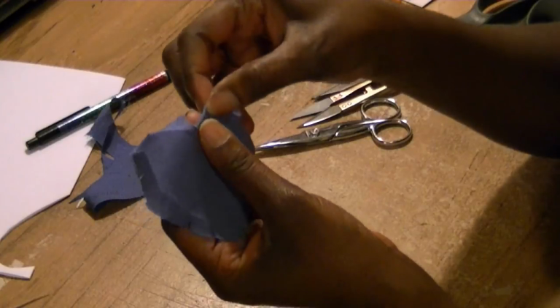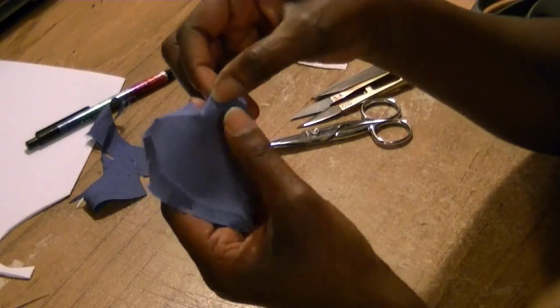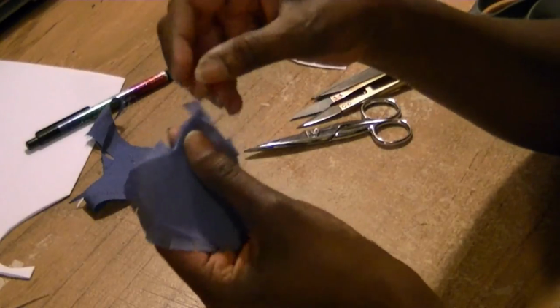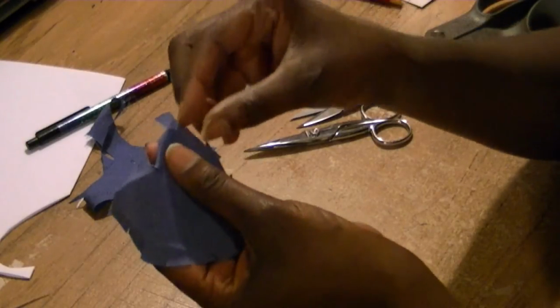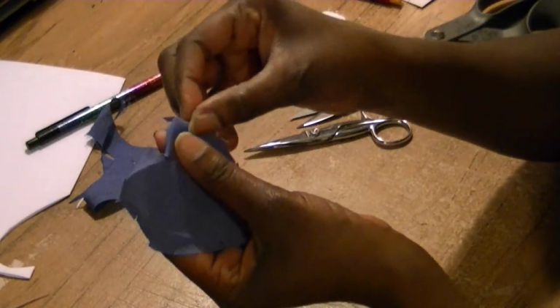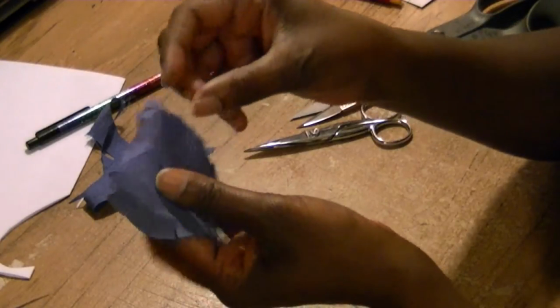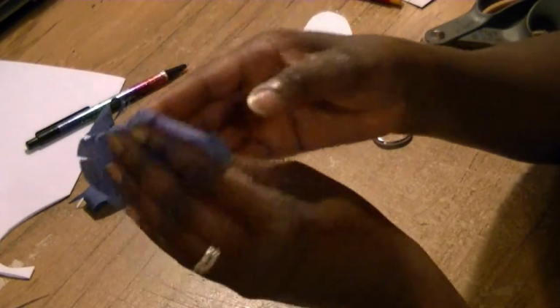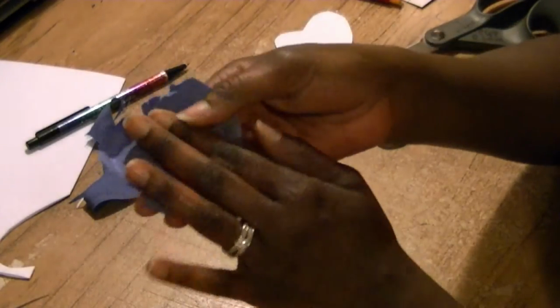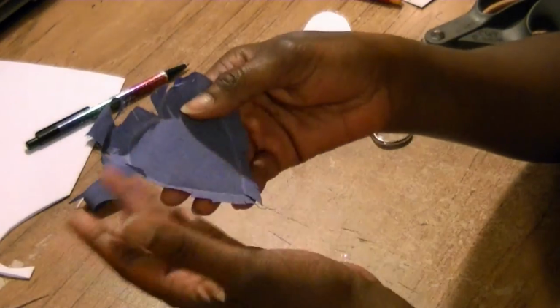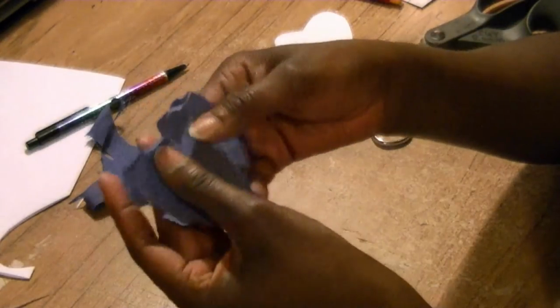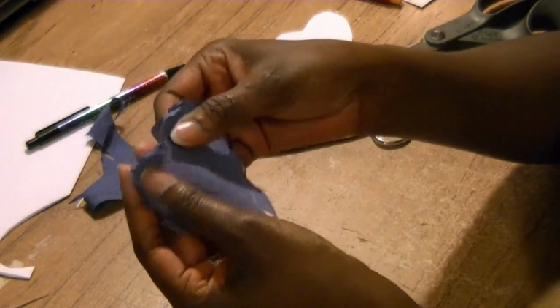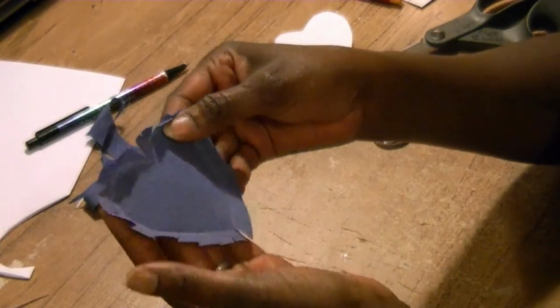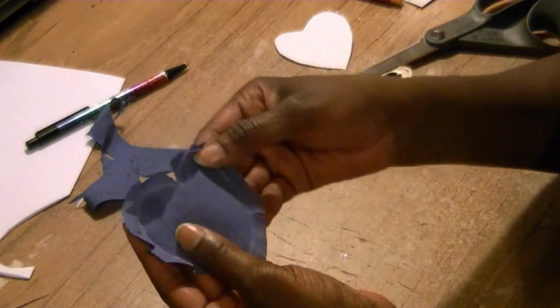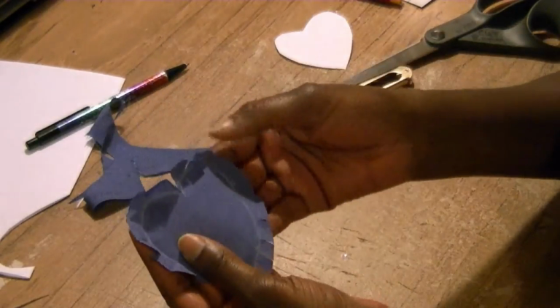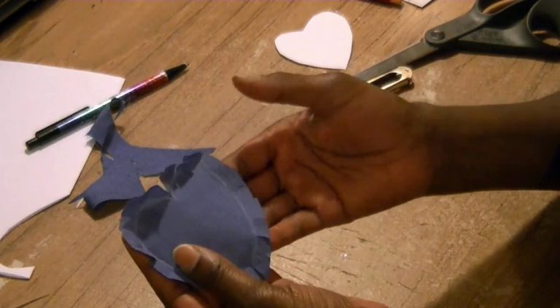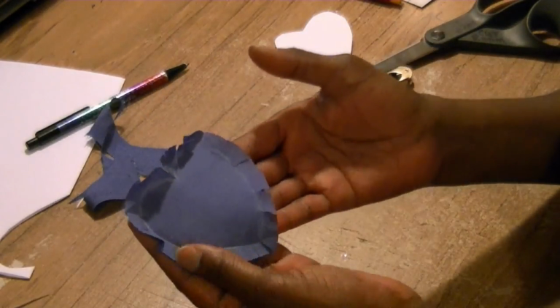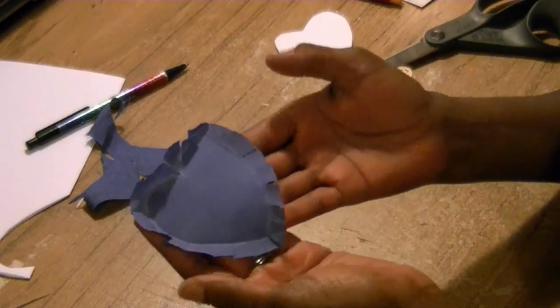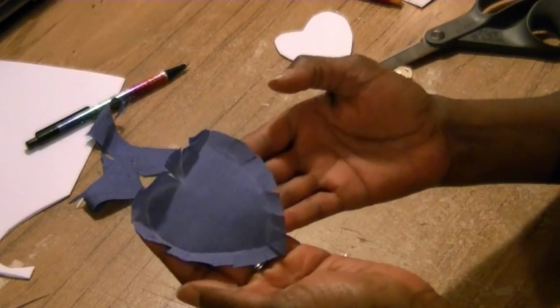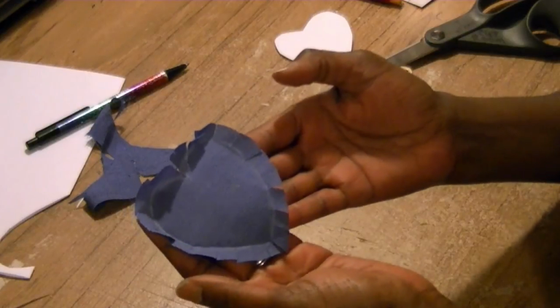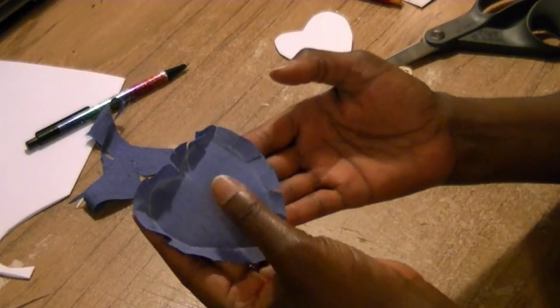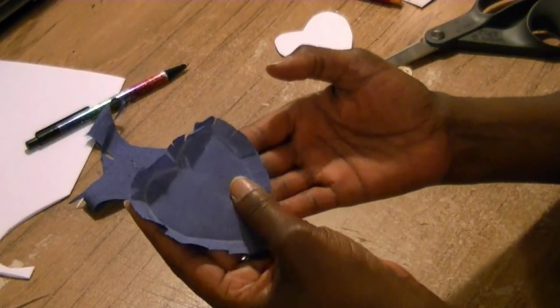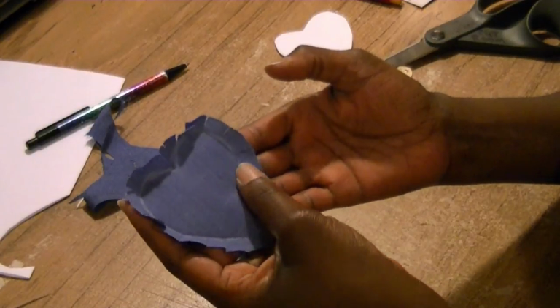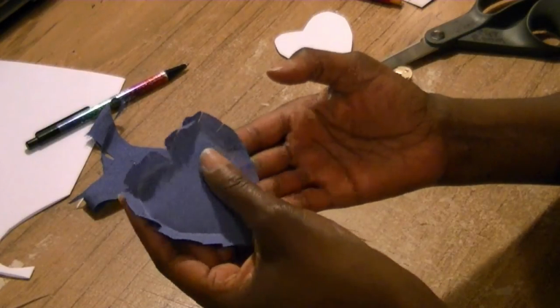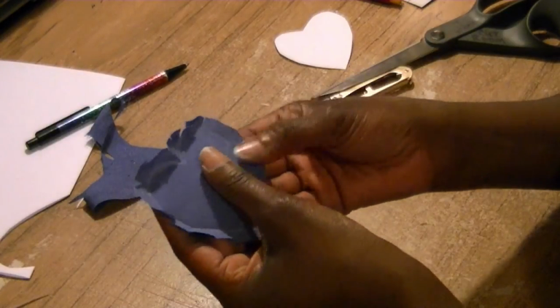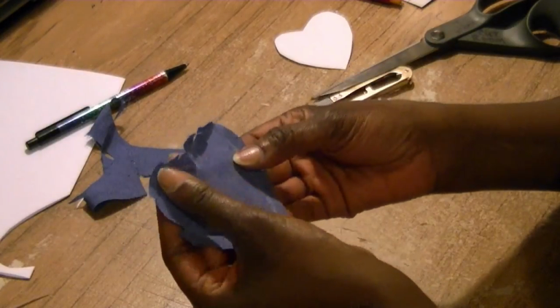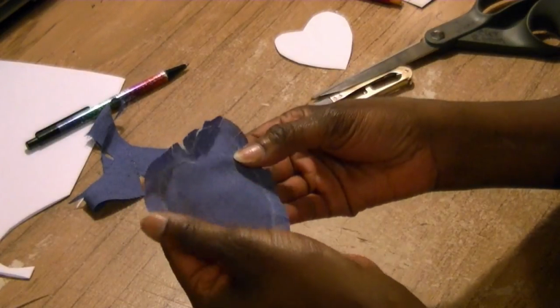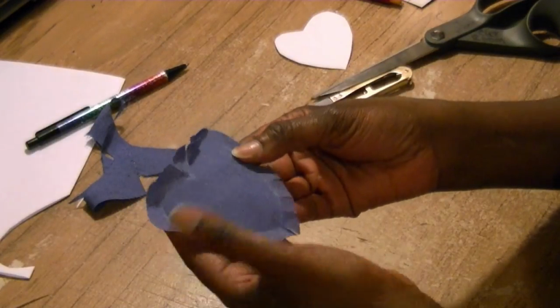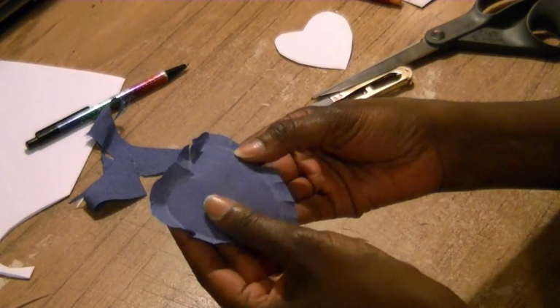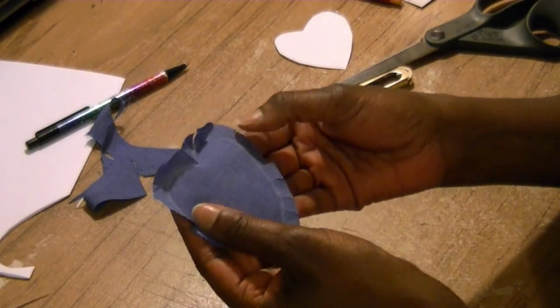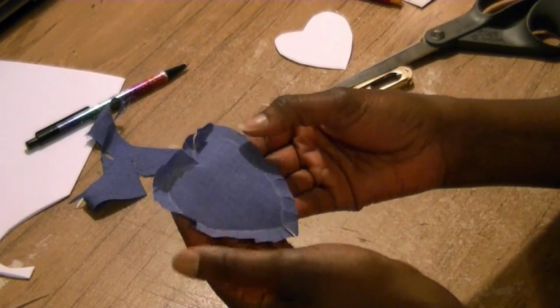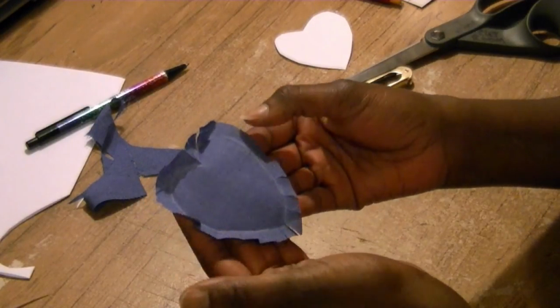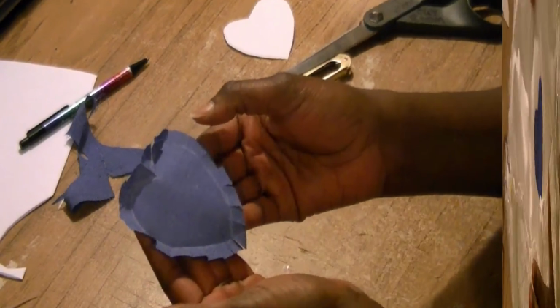Now to show you the second way of making this beautiful keepsake something blue heart.